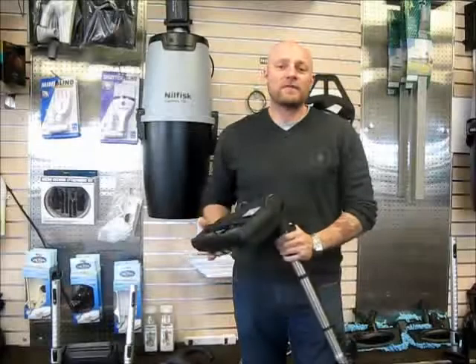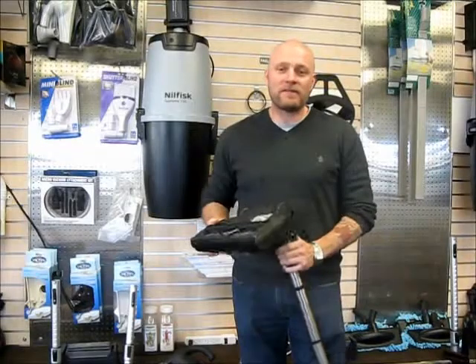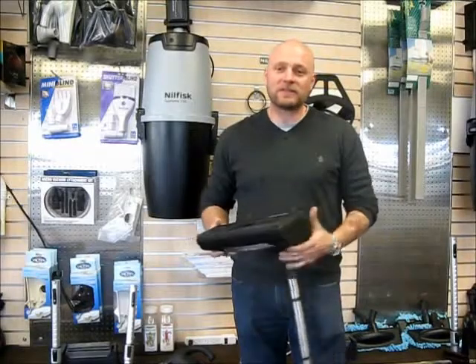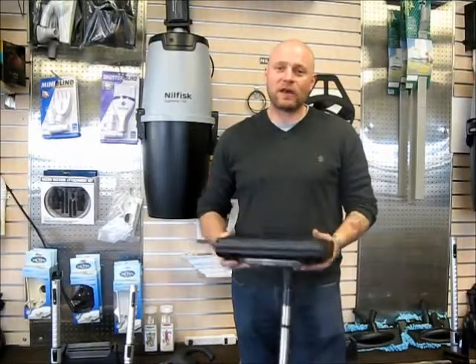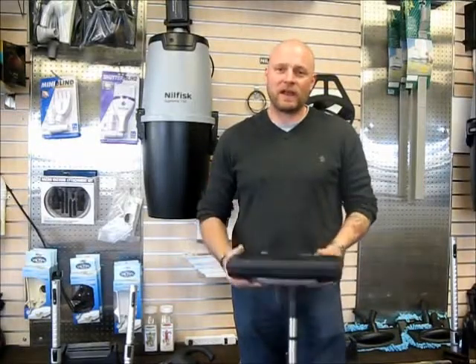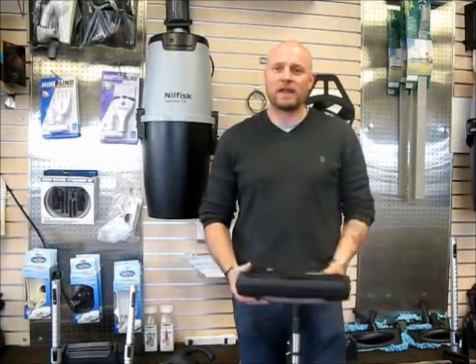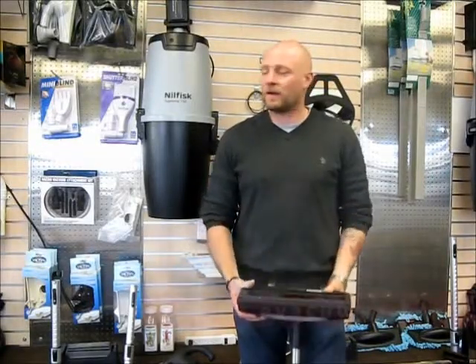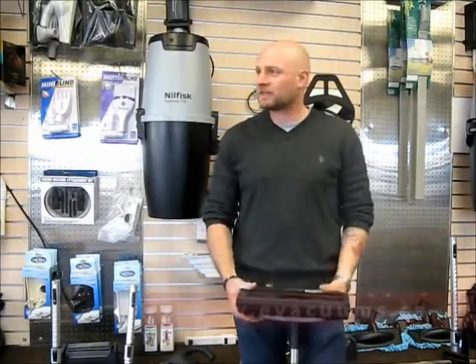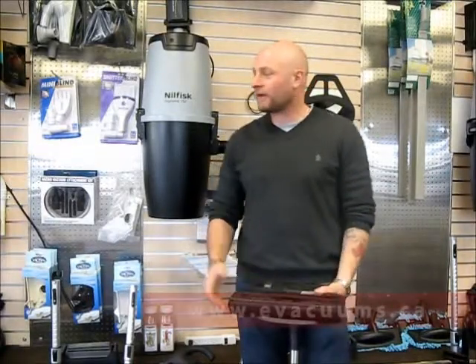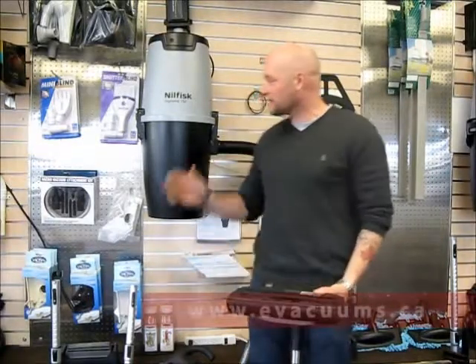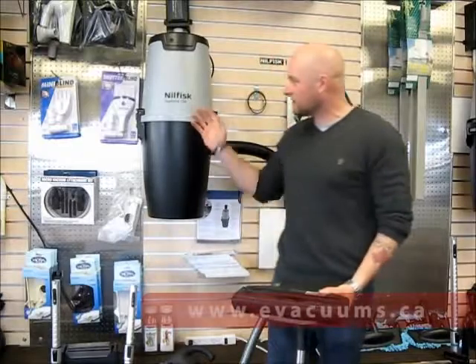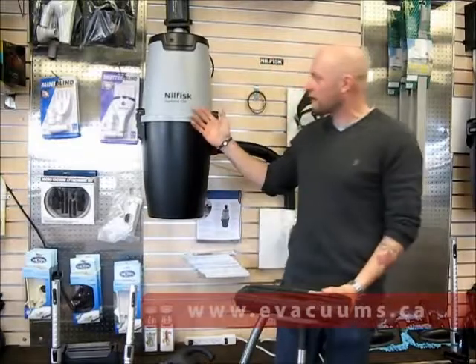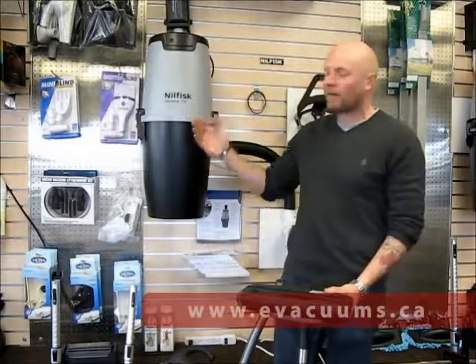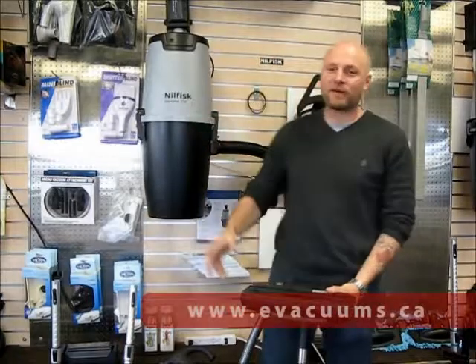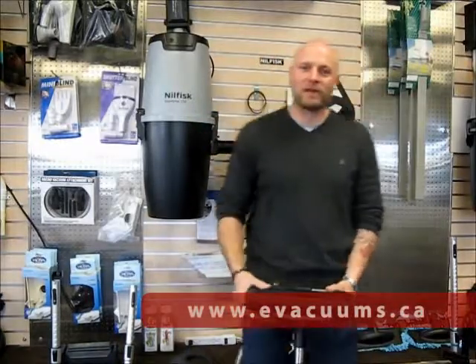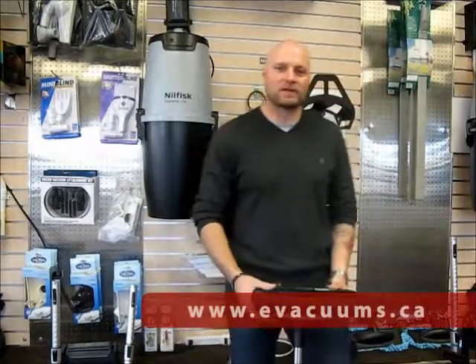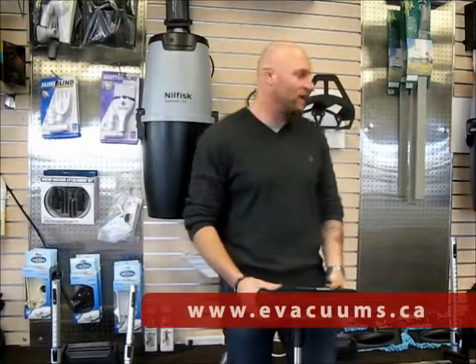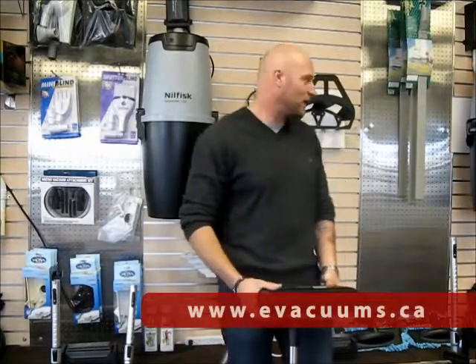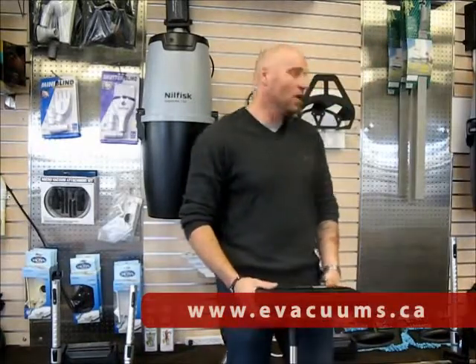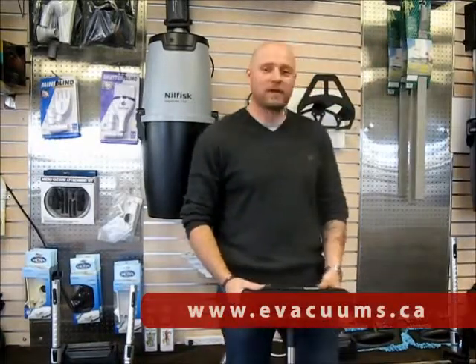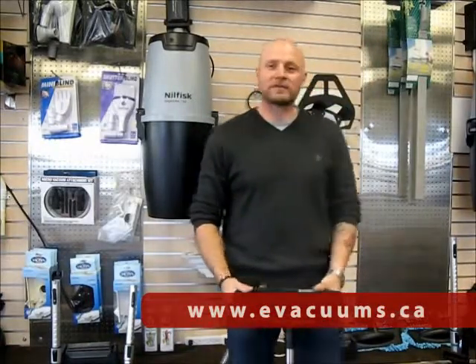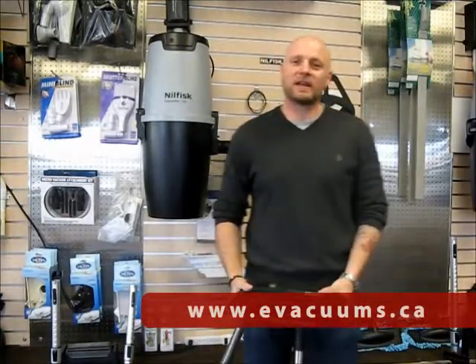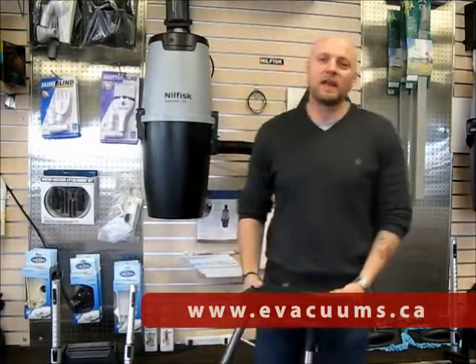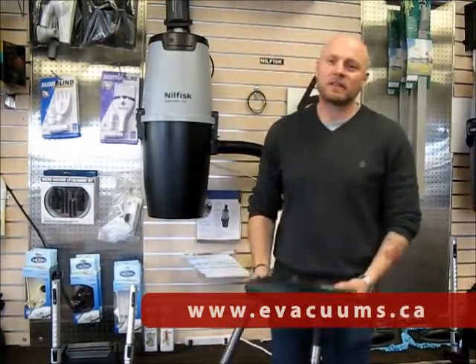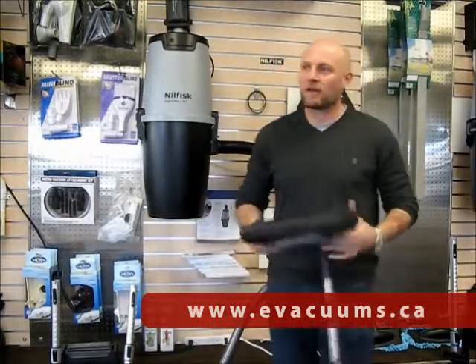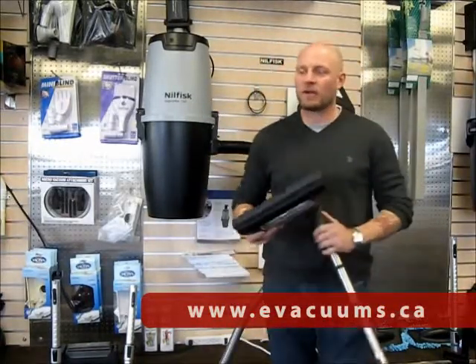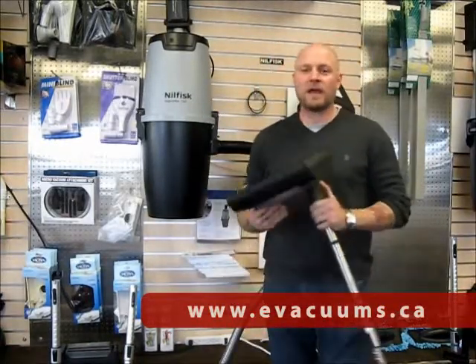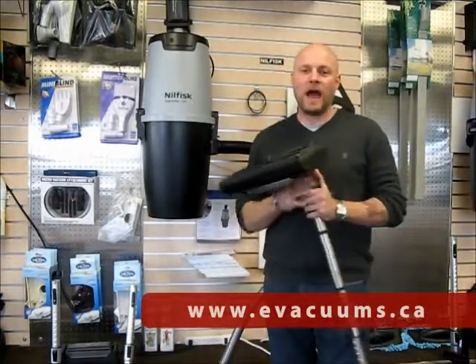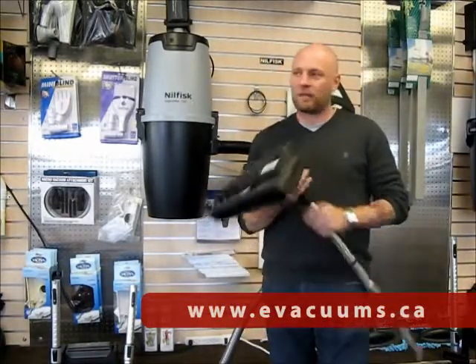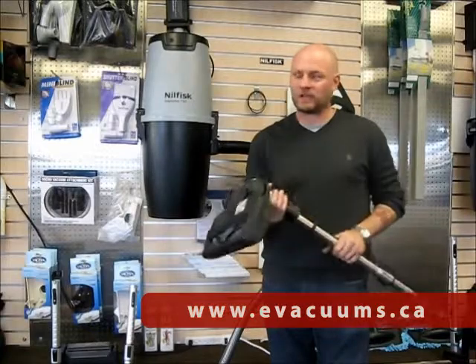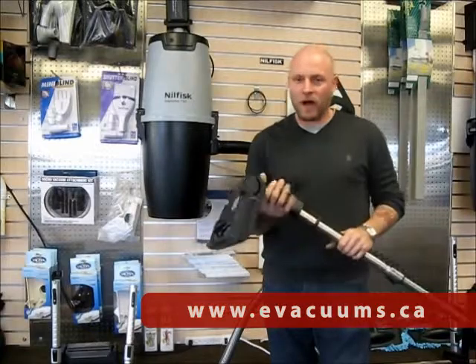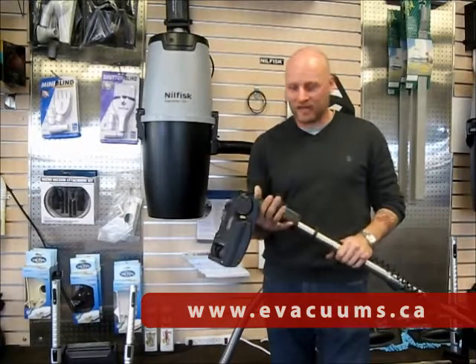You've now invested yourself in a Nilfisk central vacuum system, either the 150, 250 or the LCD, so now you're looking at replacing your hose kit.